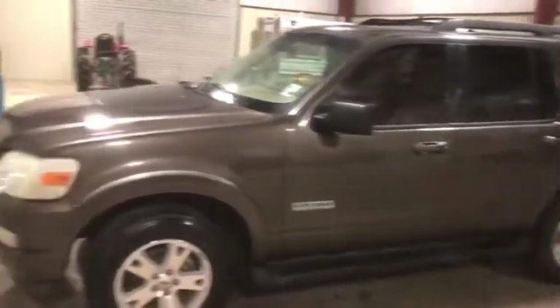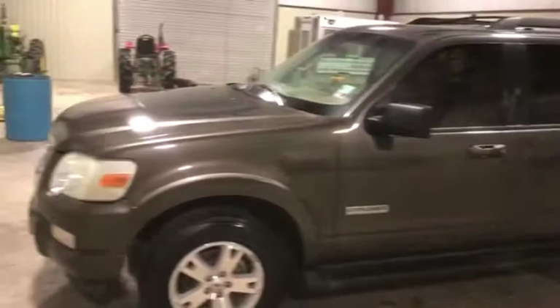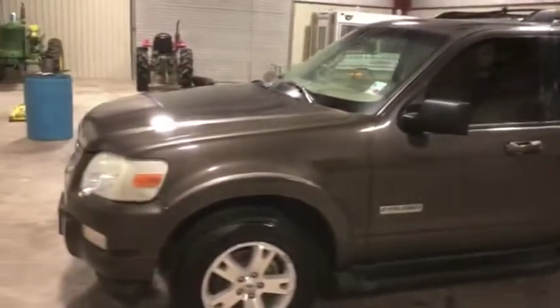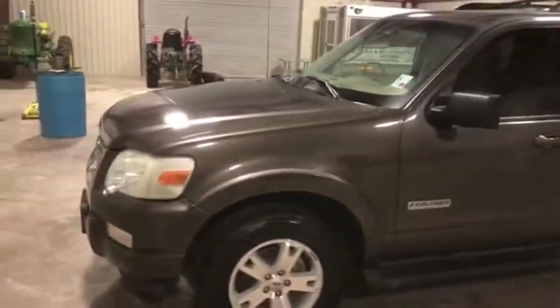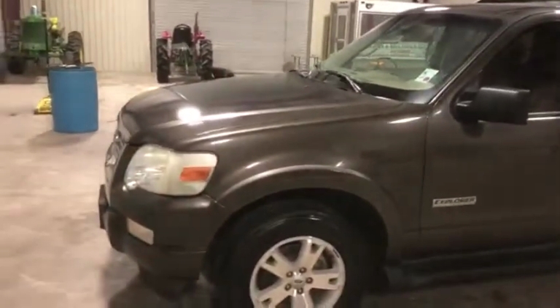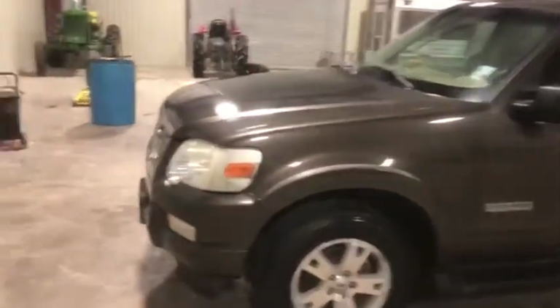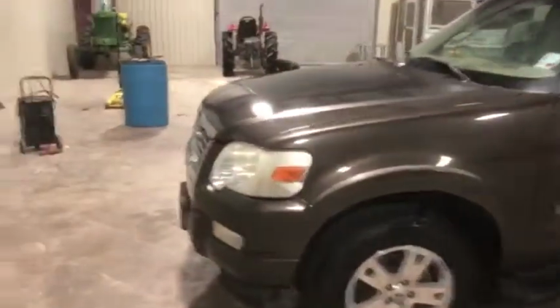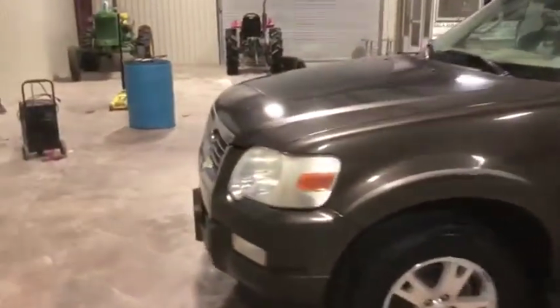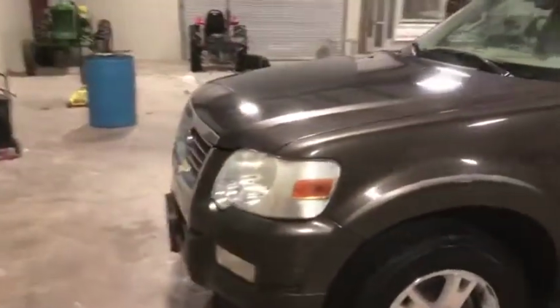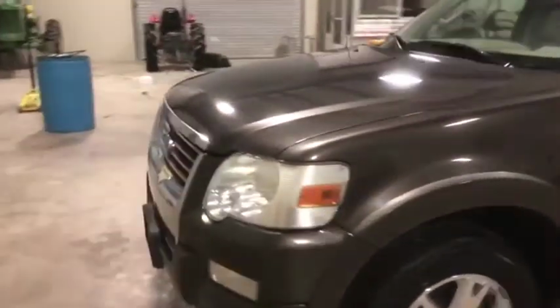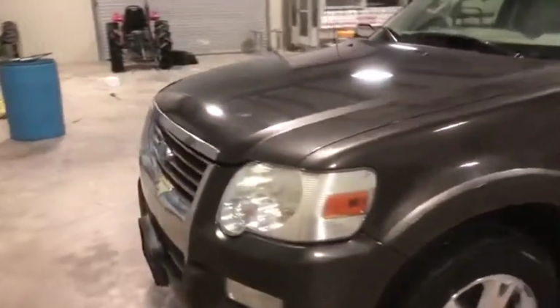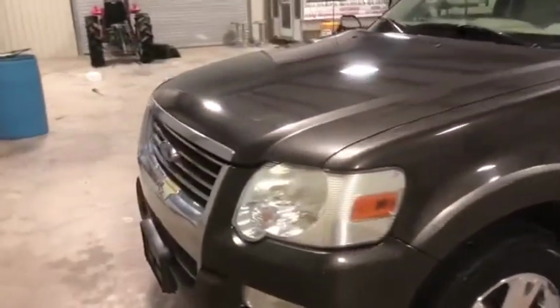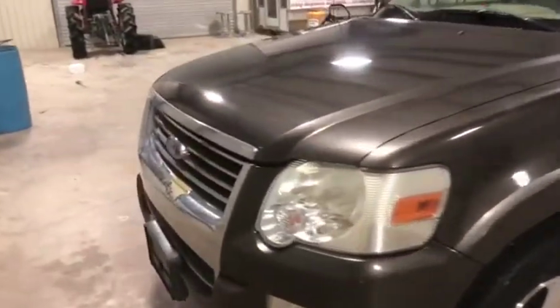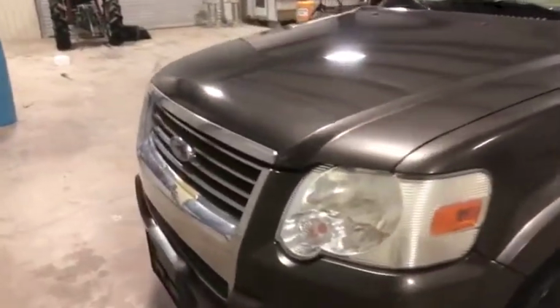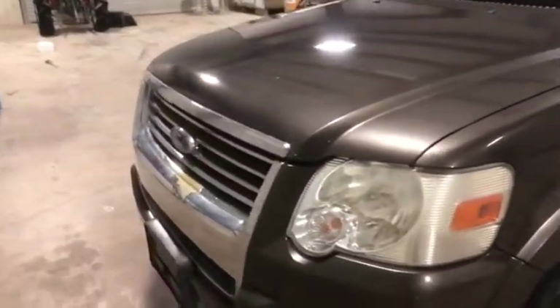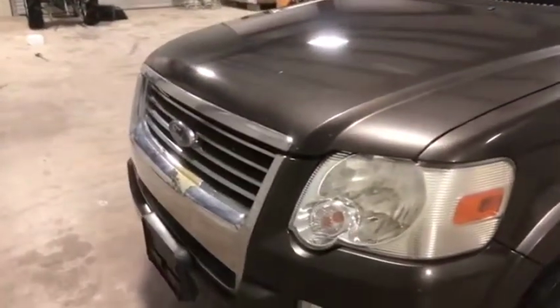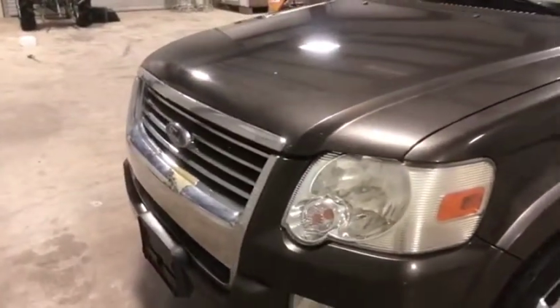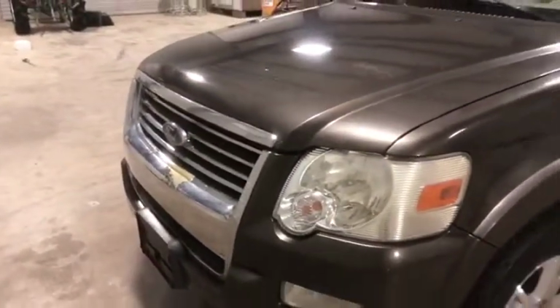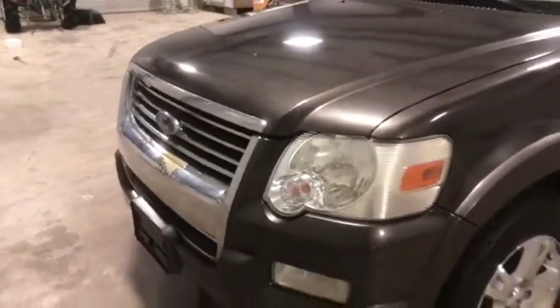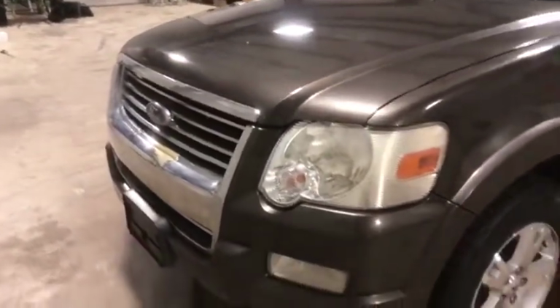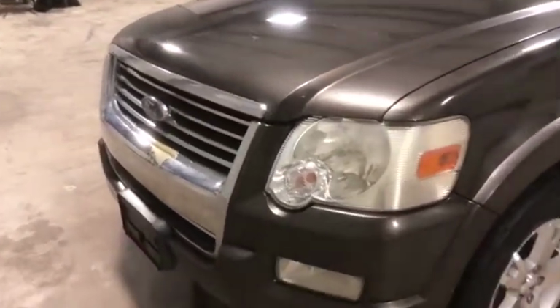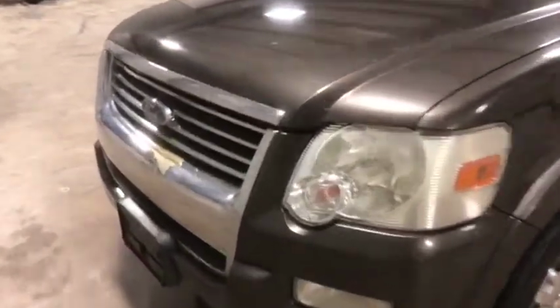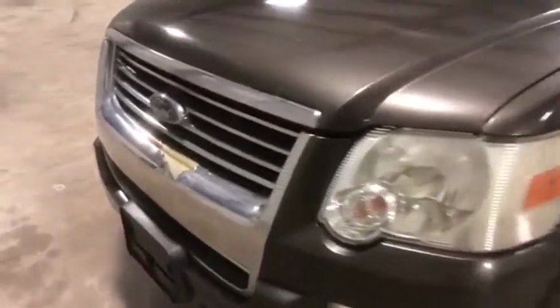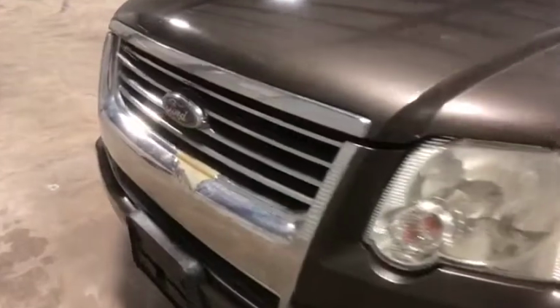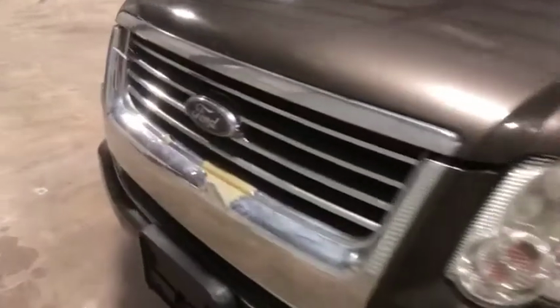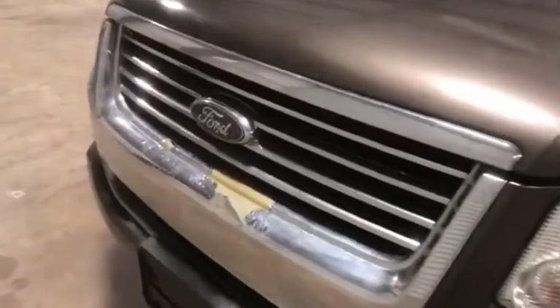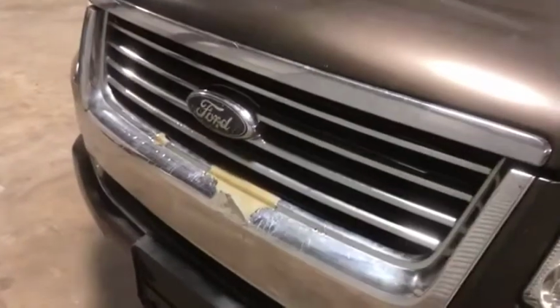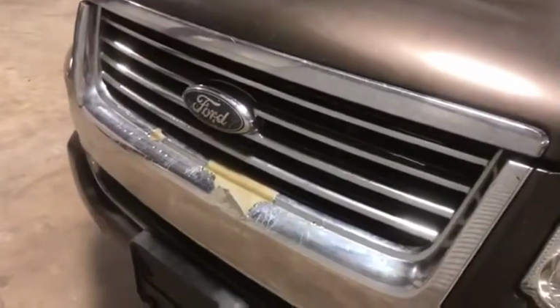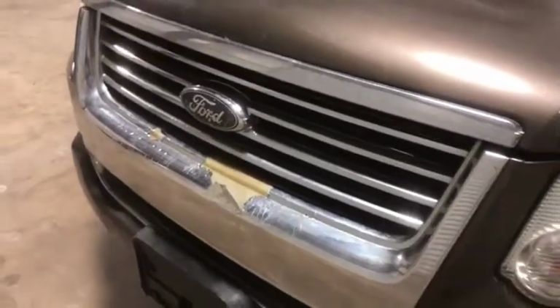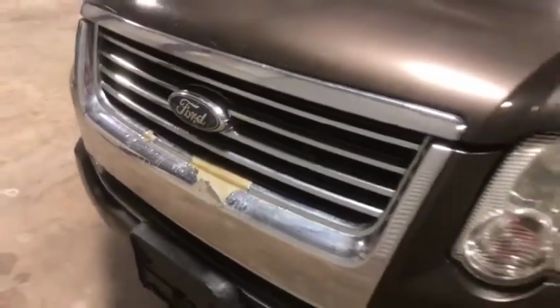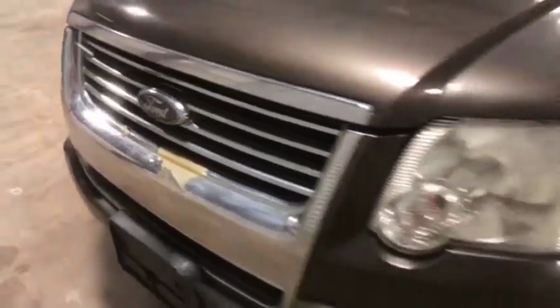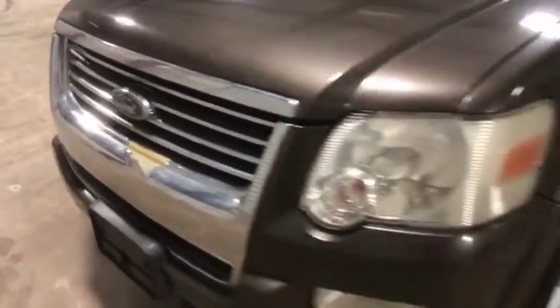I'm going to start off here at the front. There is a little bit of chrome peeling here on the front grill — nothing too bad, nothing major. Structurally it's intact; it's just a little bit of peeling chrome, as you can see there.